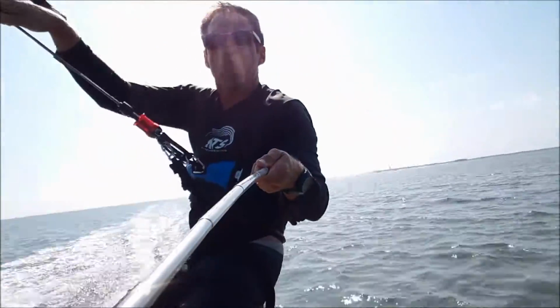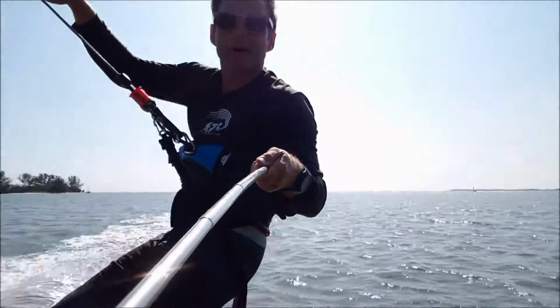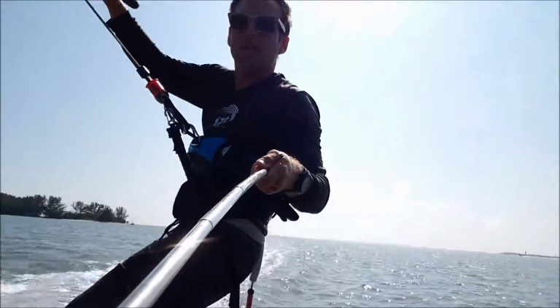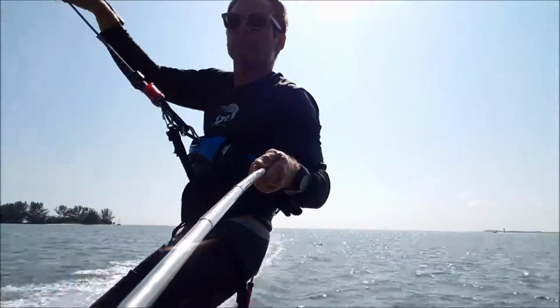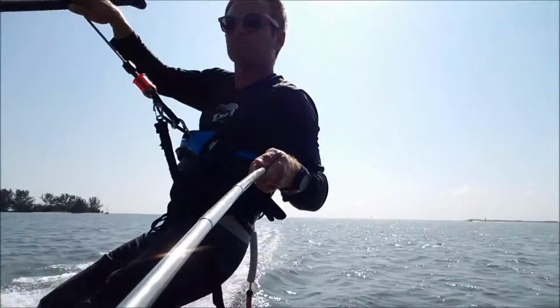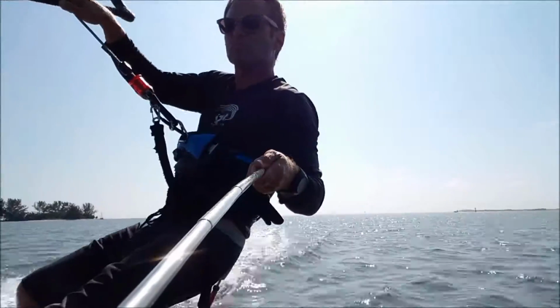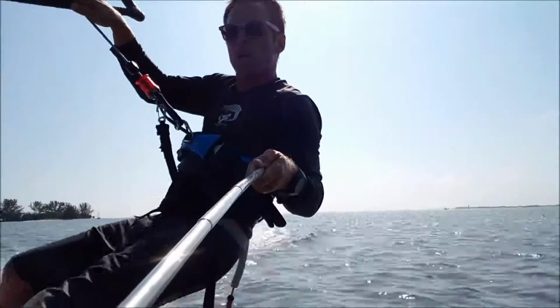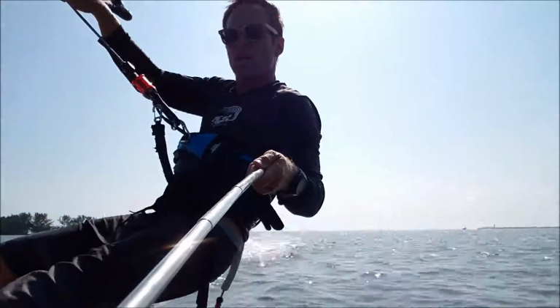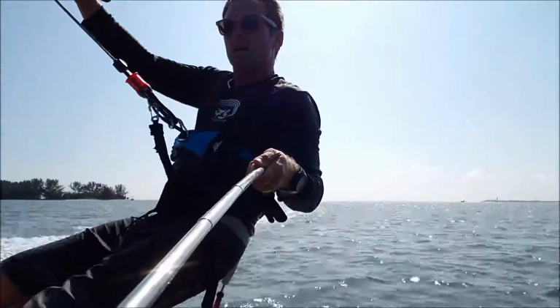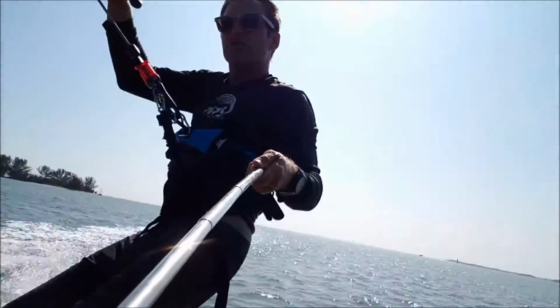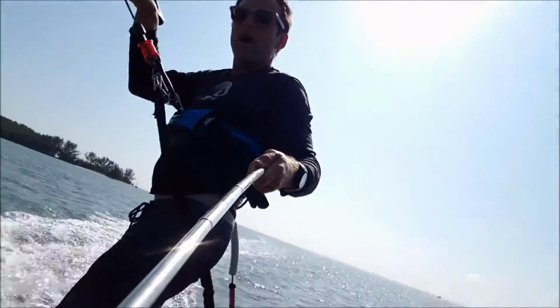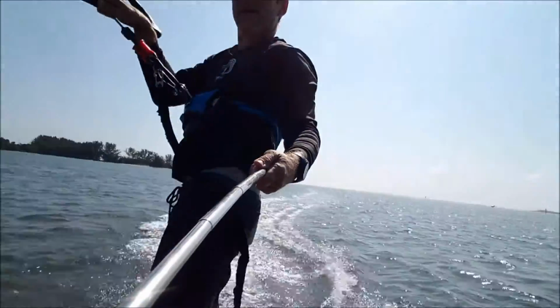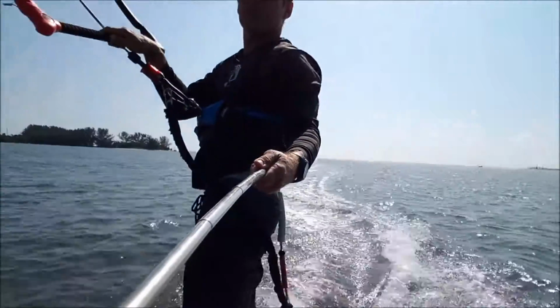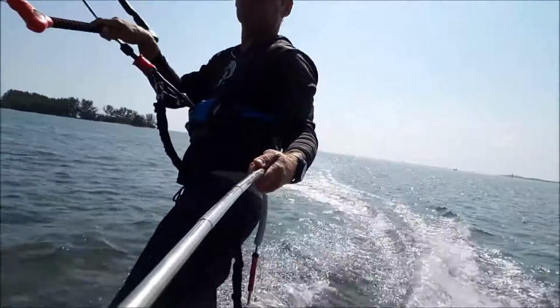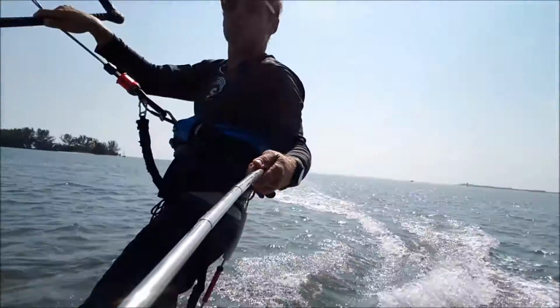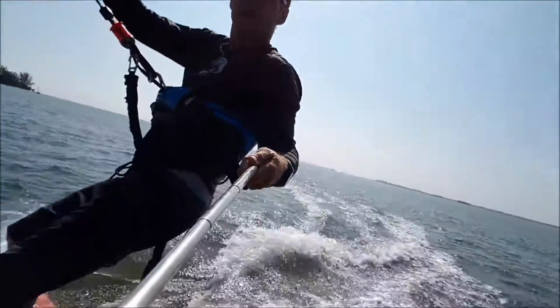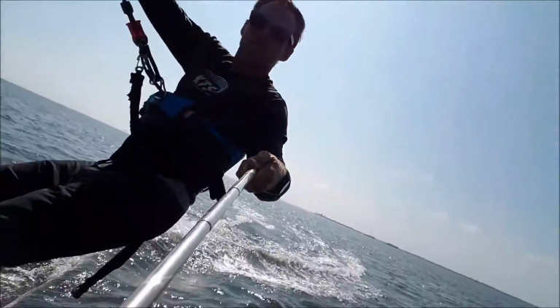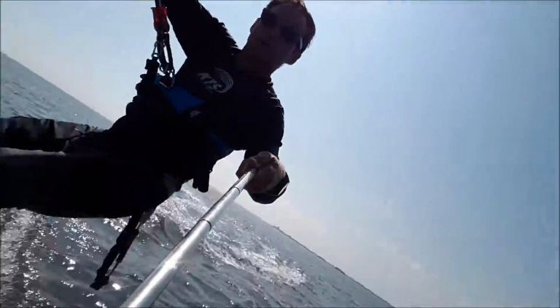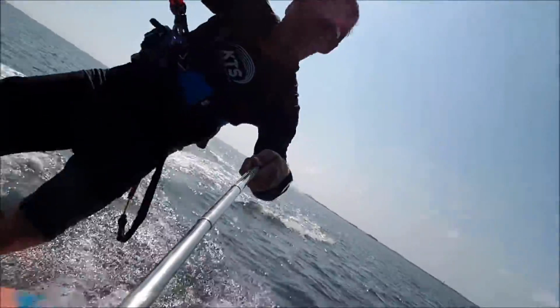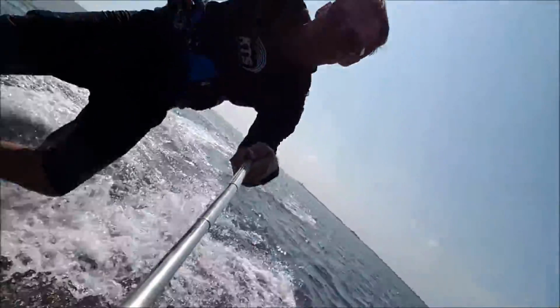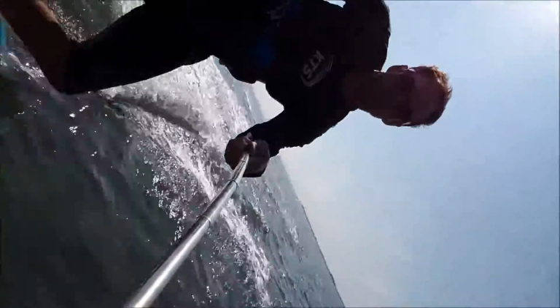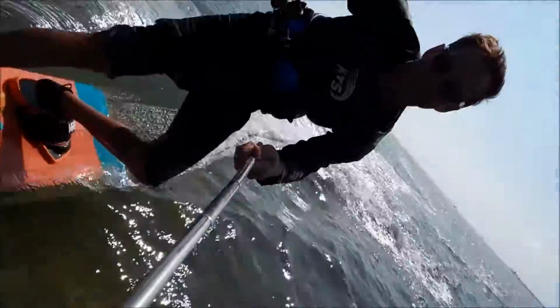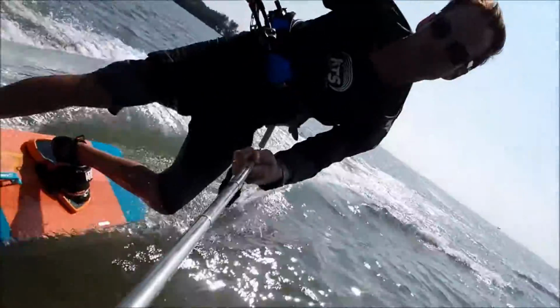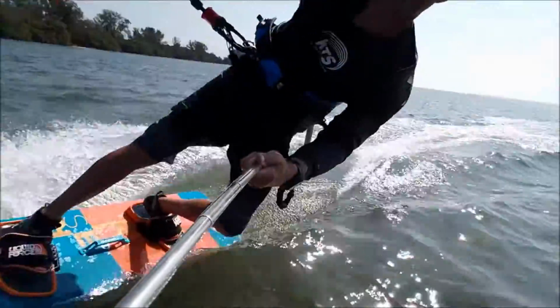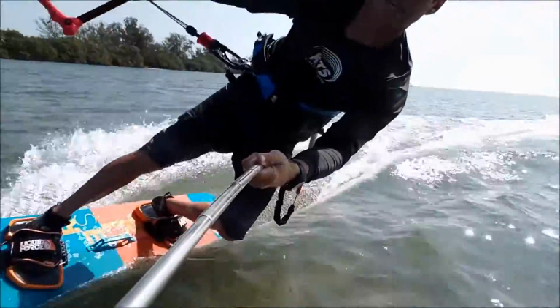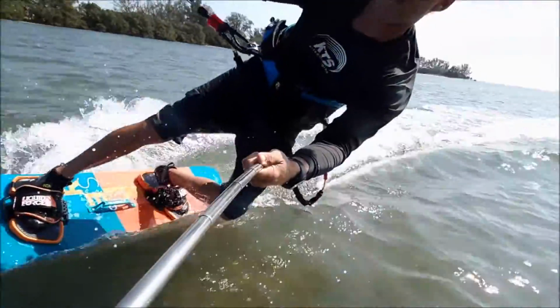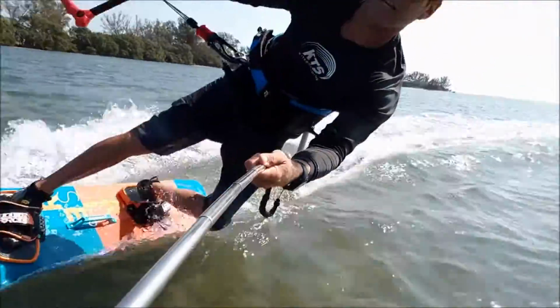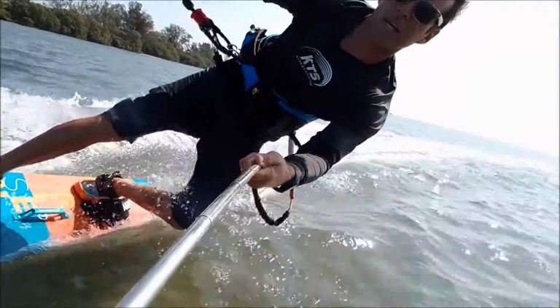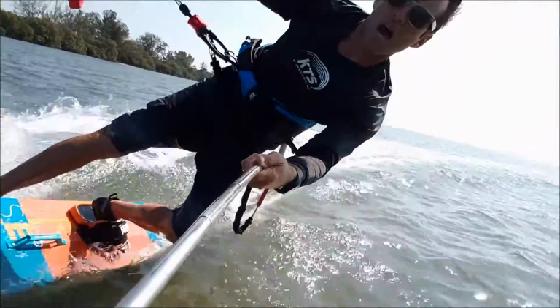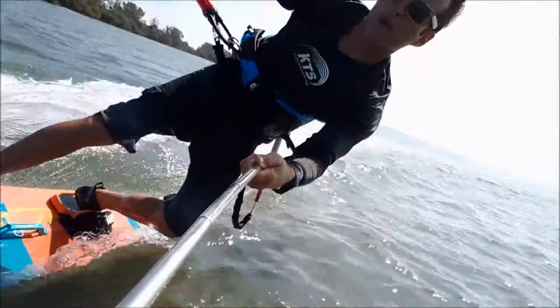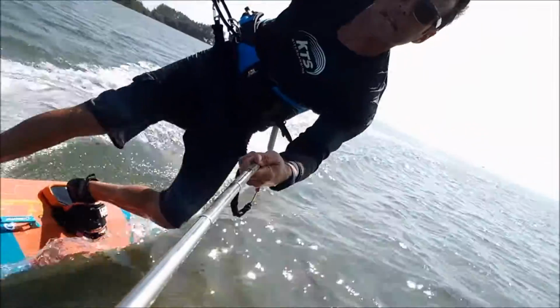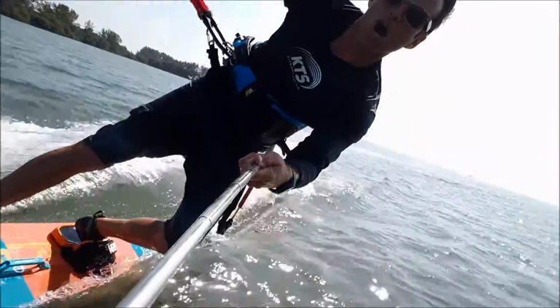Probably the best way to learn is to unweight a little bit, stand up straight, slide around, put your toes down, and lean upwind — lean hard.